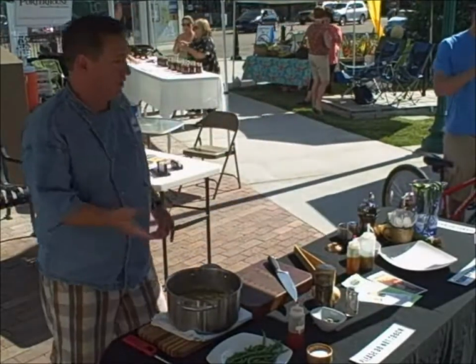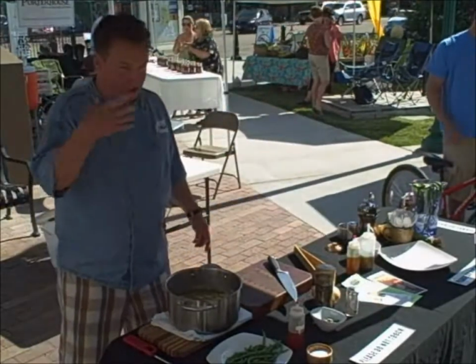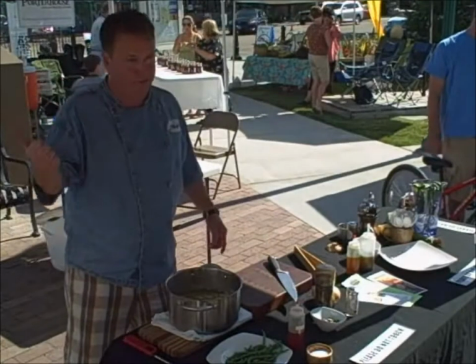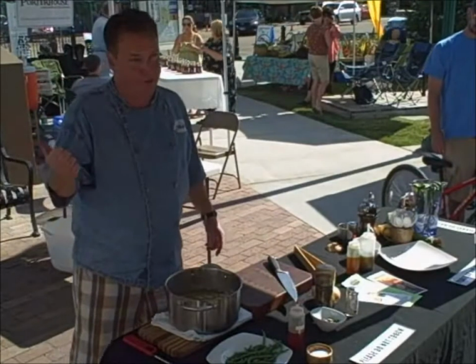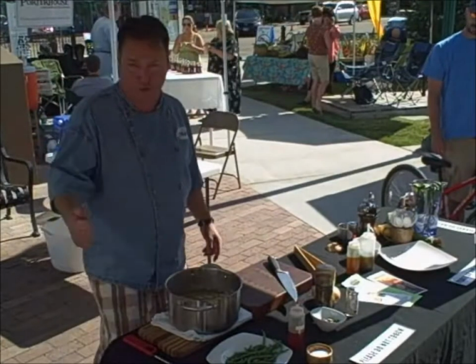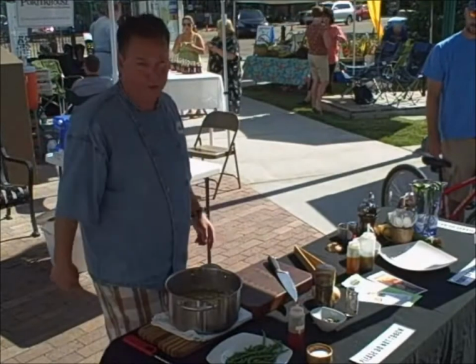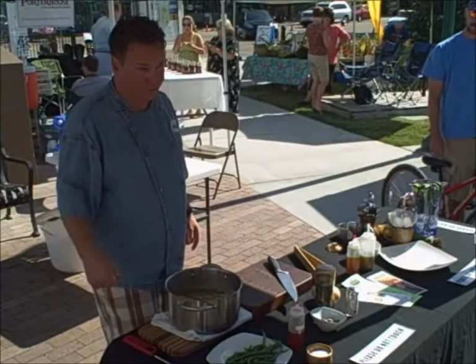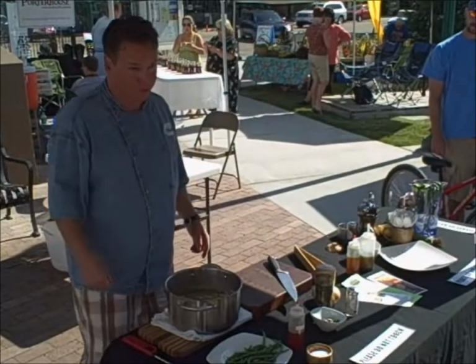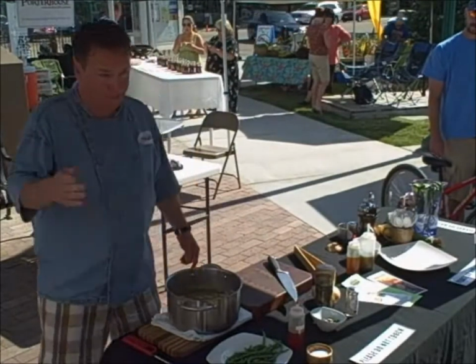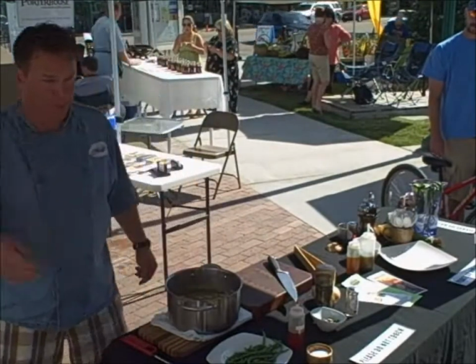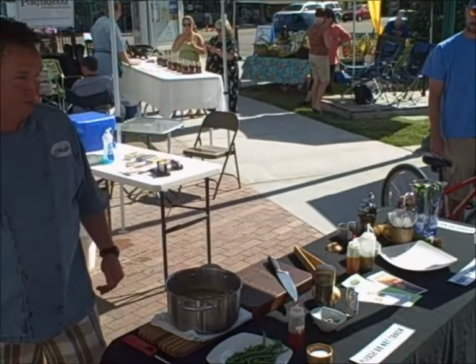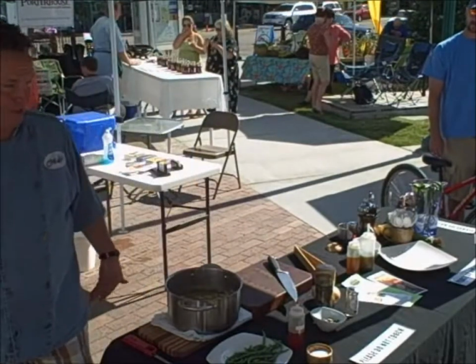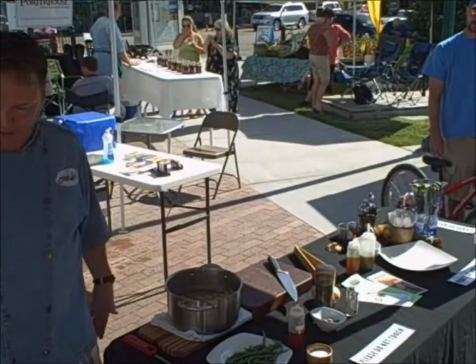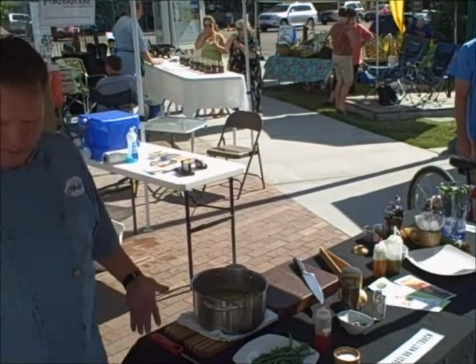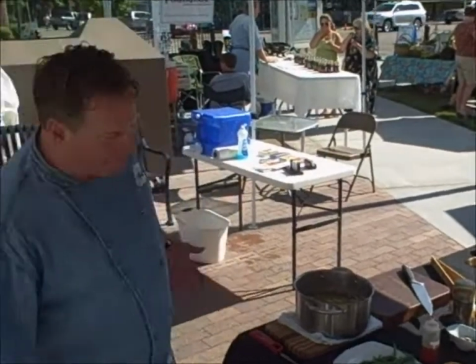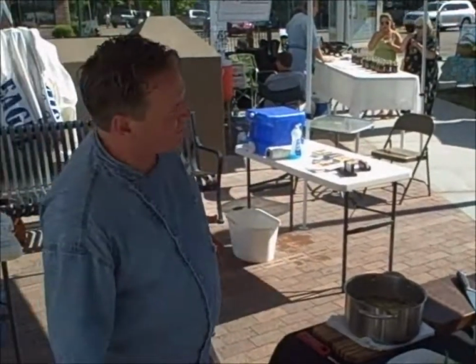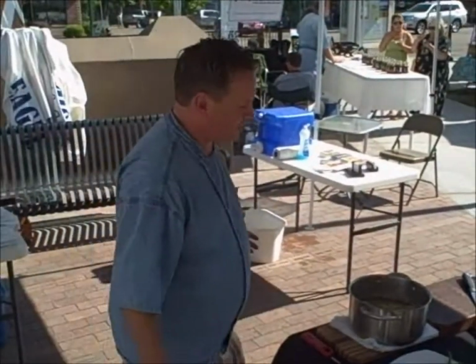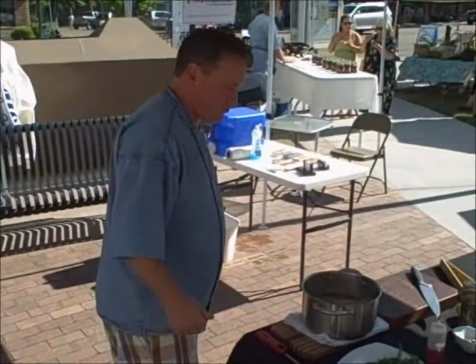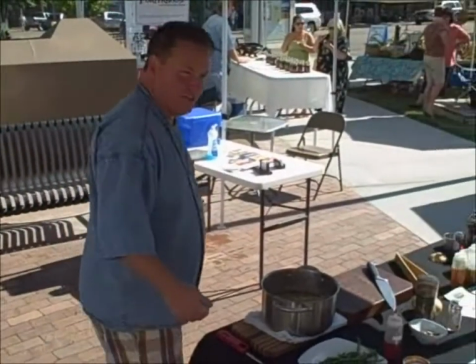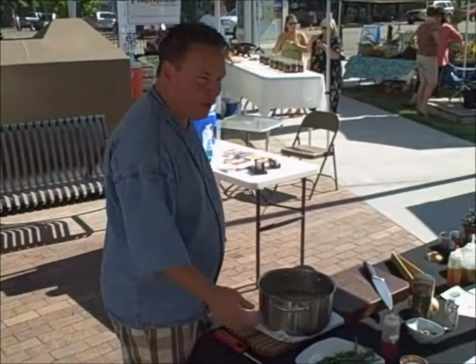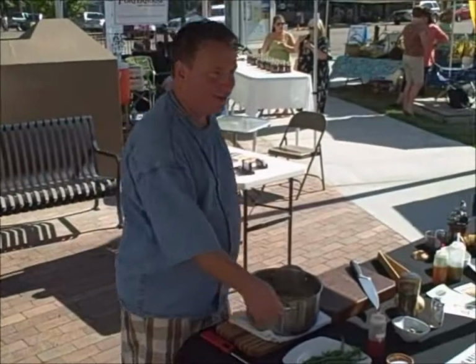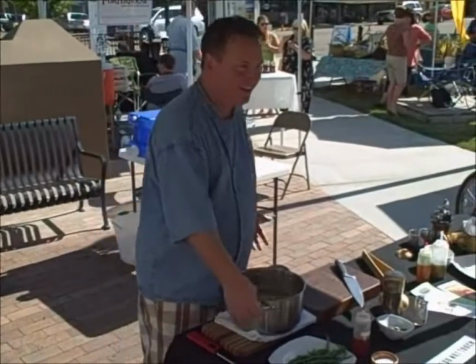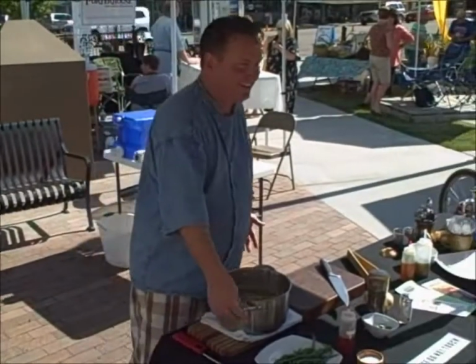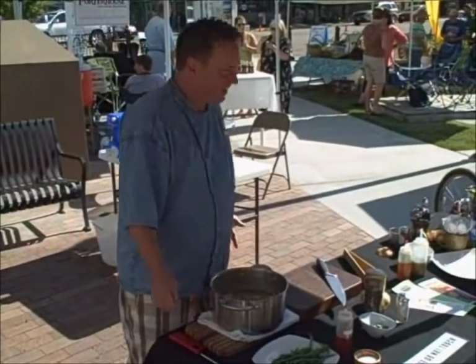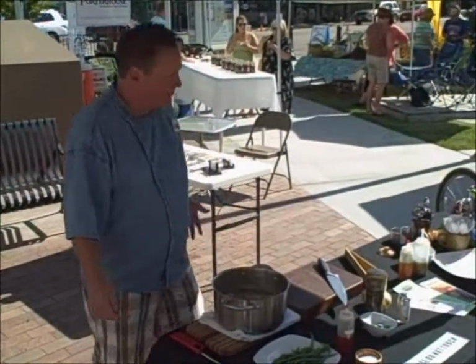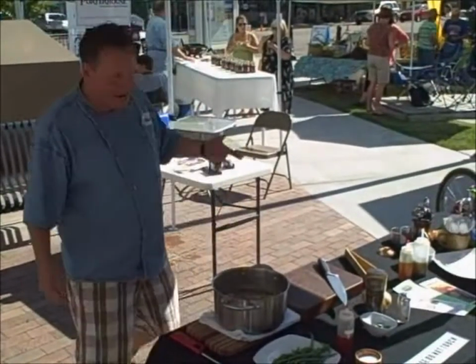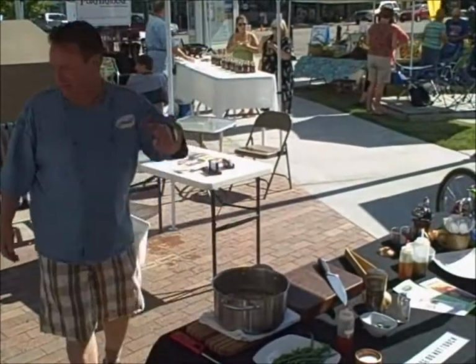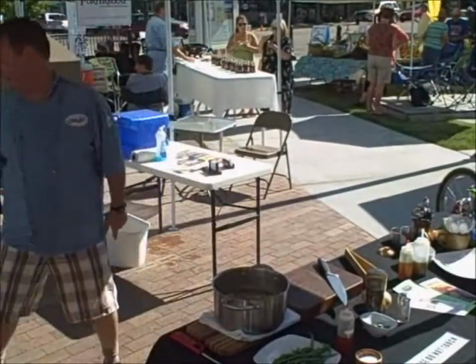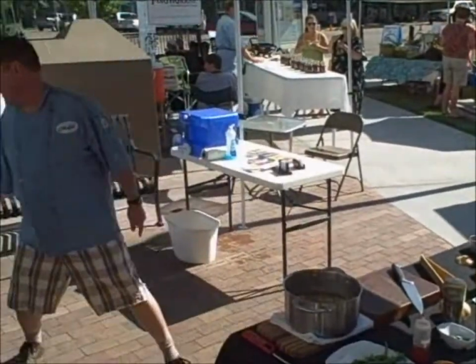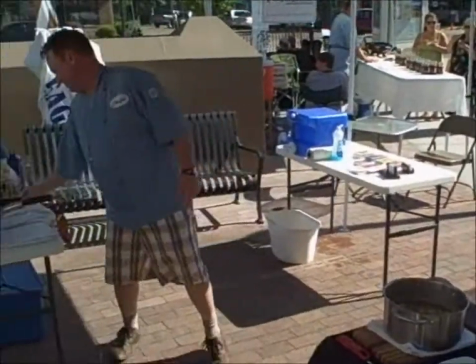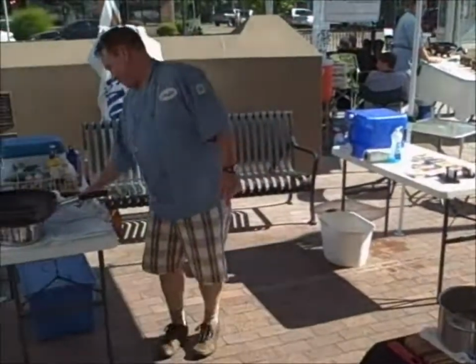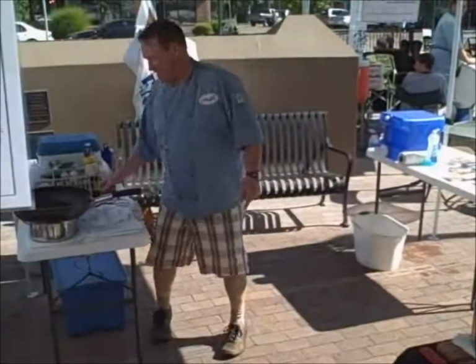I'm going to serve that risotto with some Gulf shrimp that I got from Porterhouse for you. How many farmers markets are treating you this well? Name one. I'm waiting.